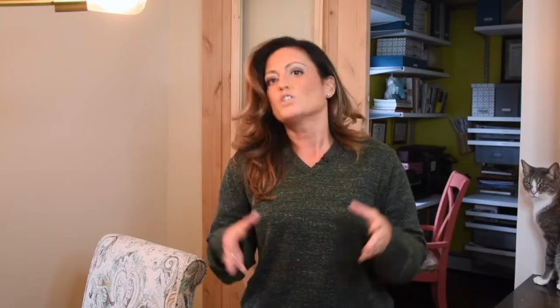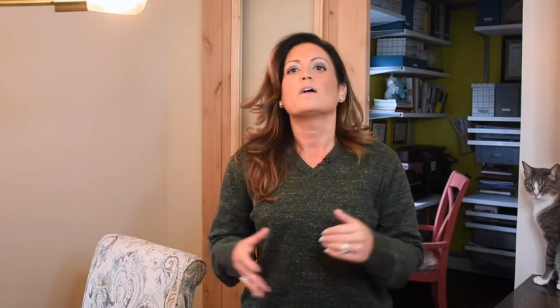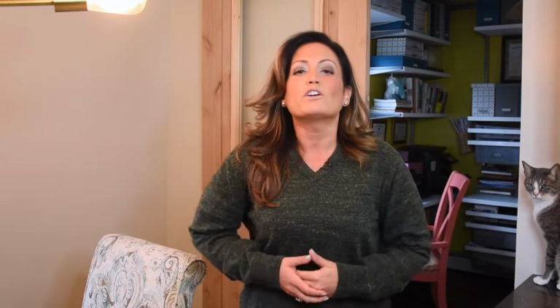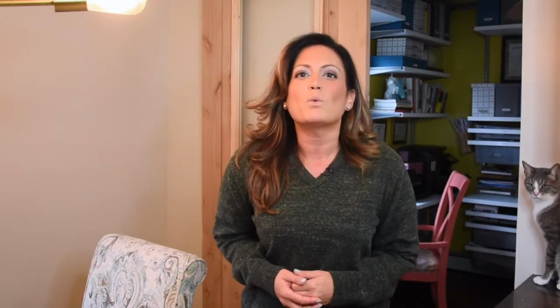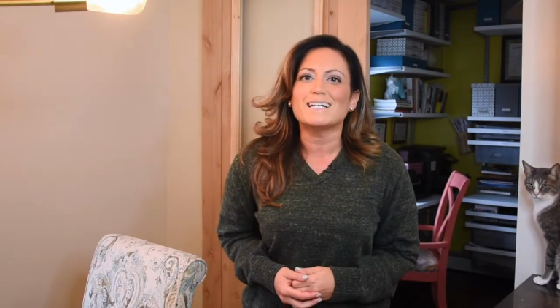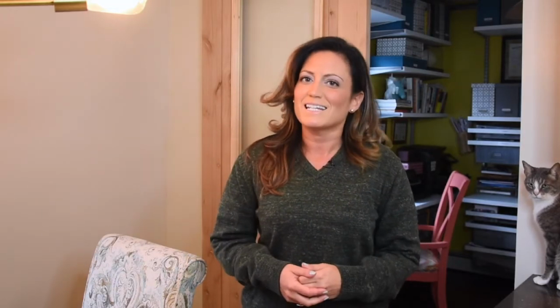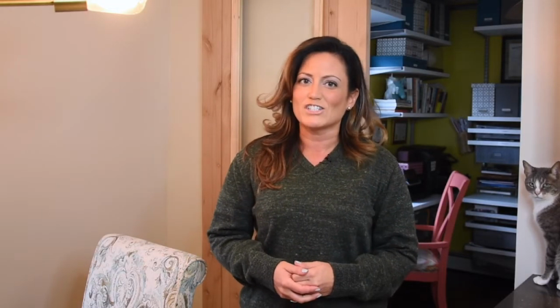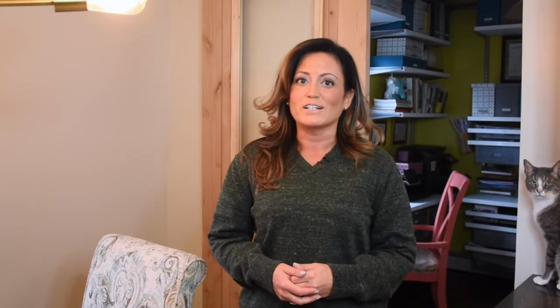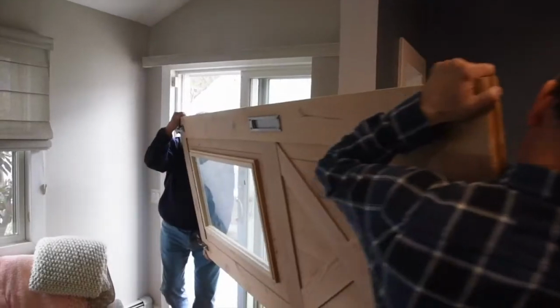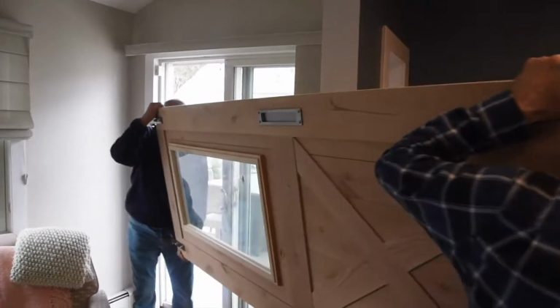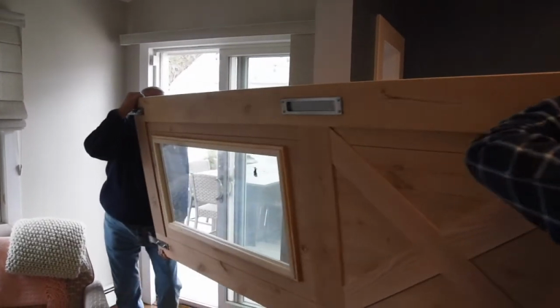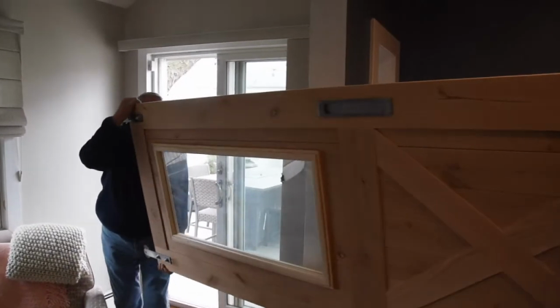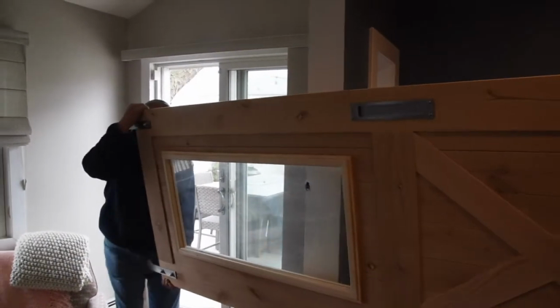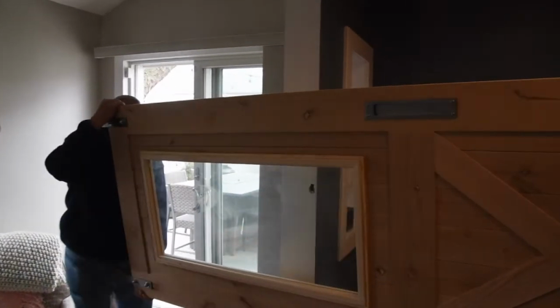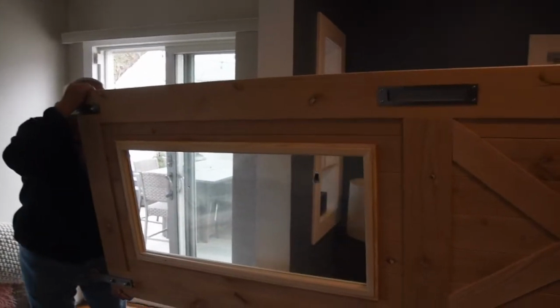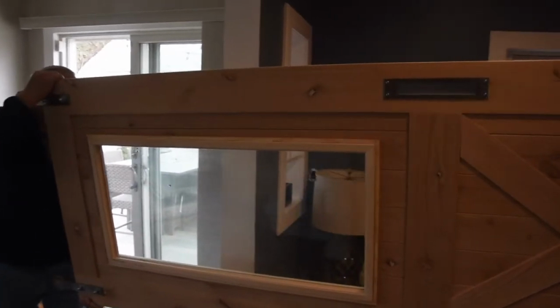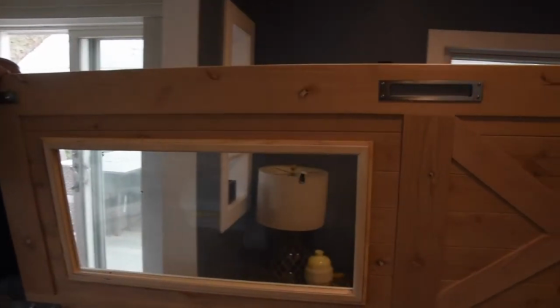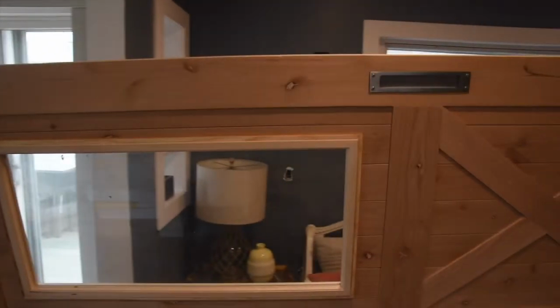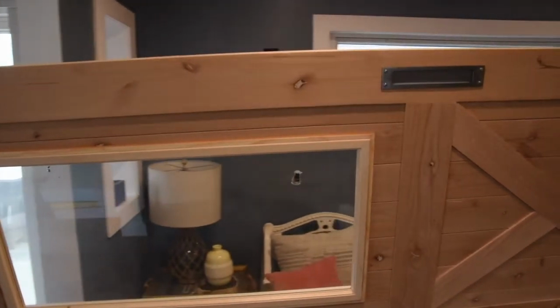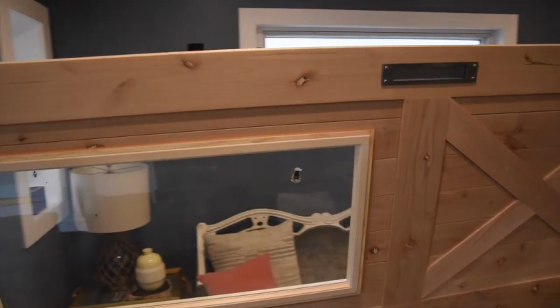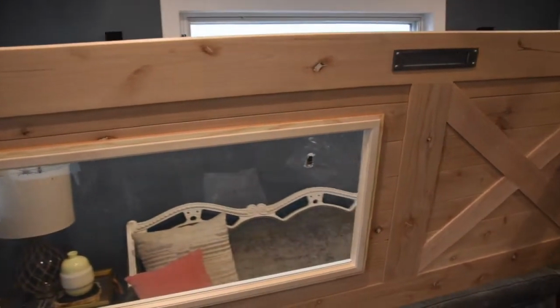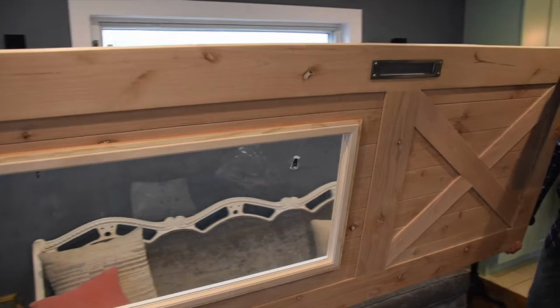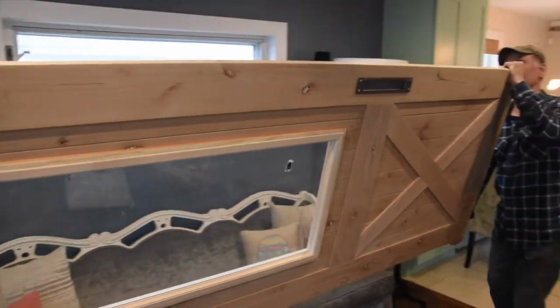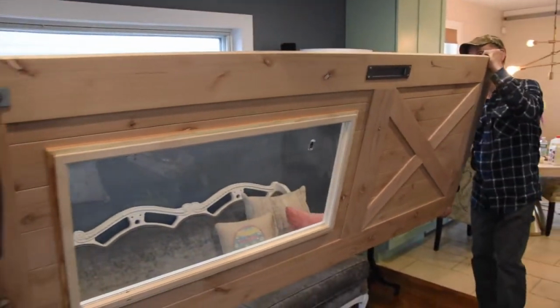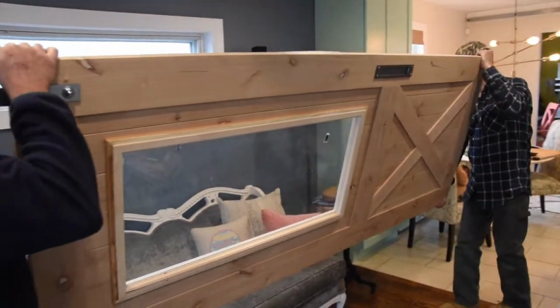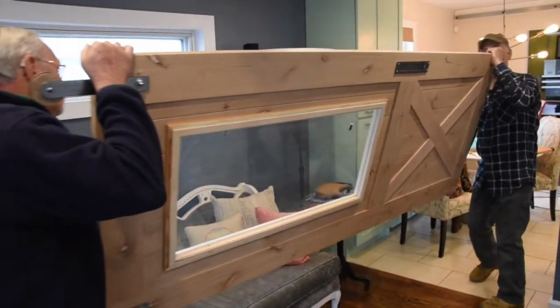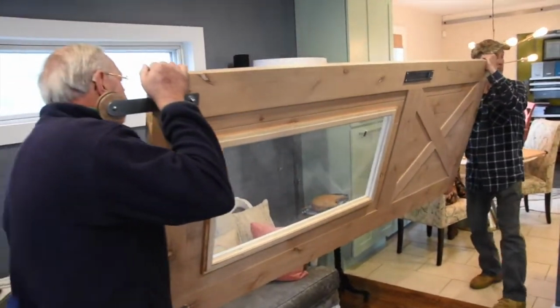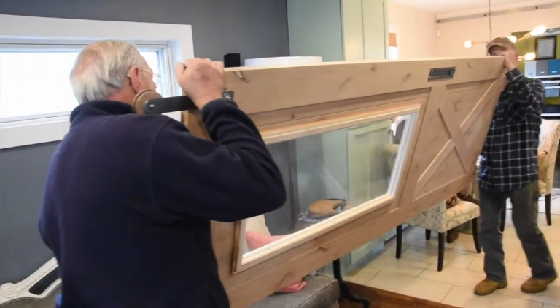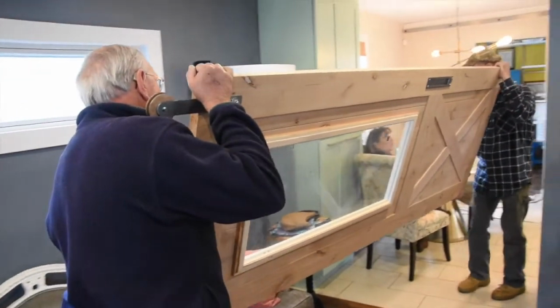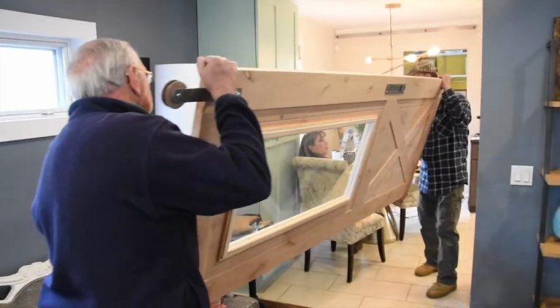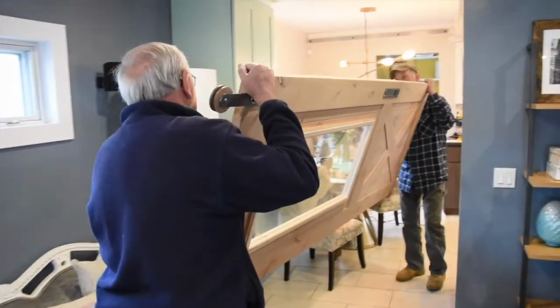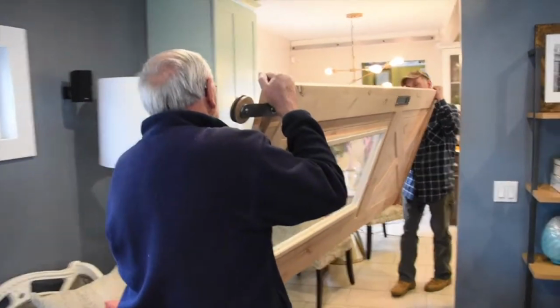So here's what you need to get started. Your door of choice, of course. I purchased mine from rusticahardware.com but then customized it with — you guessed it — a window.